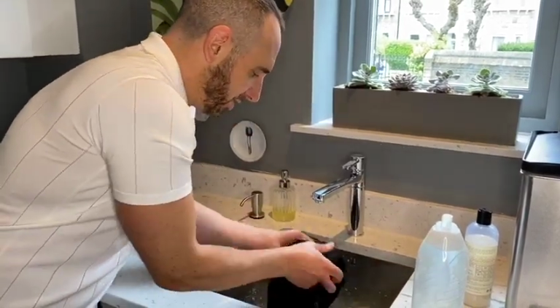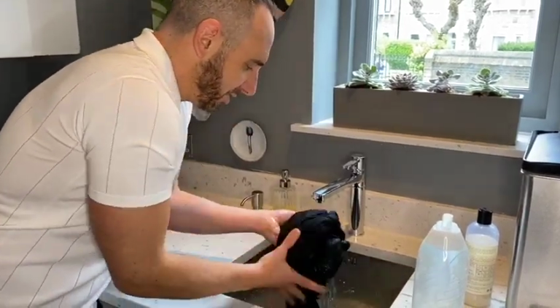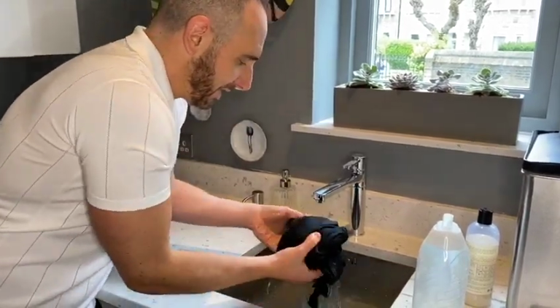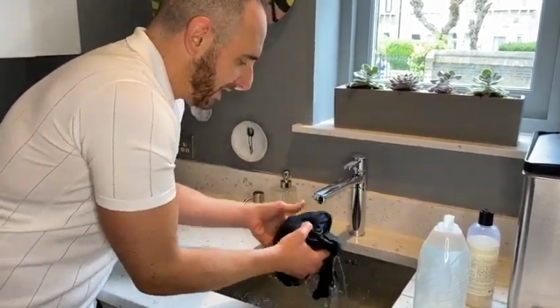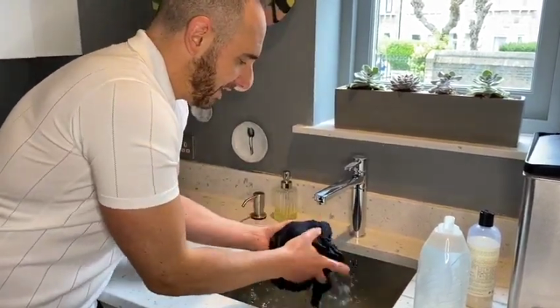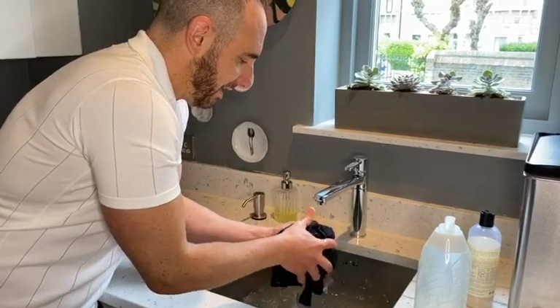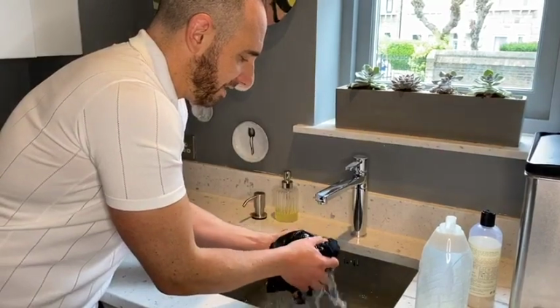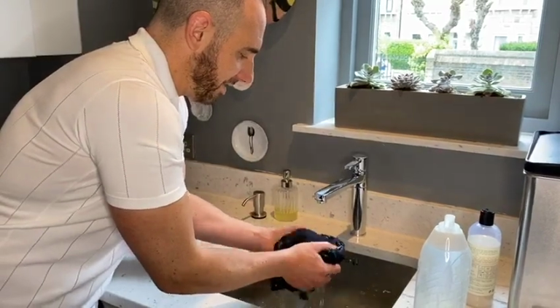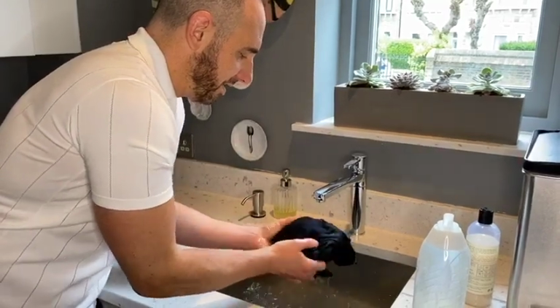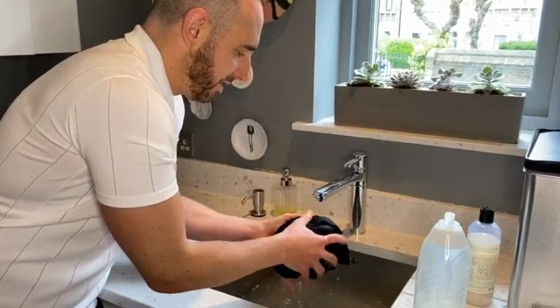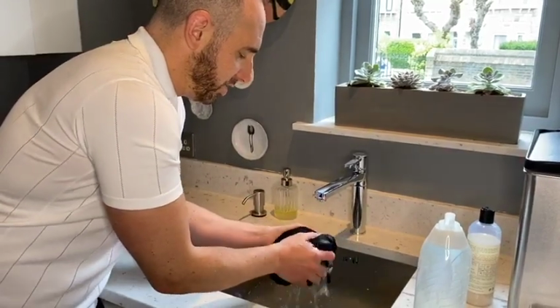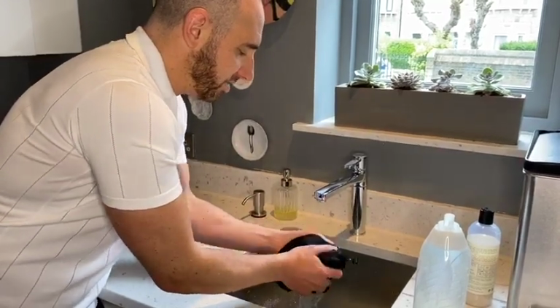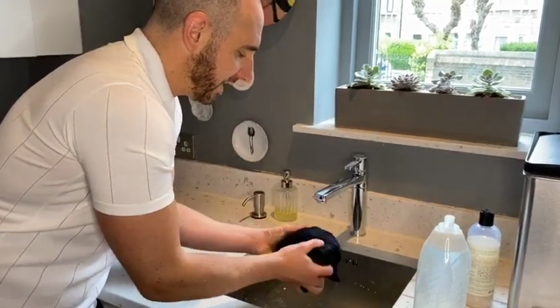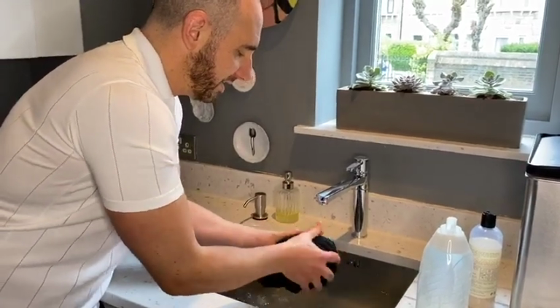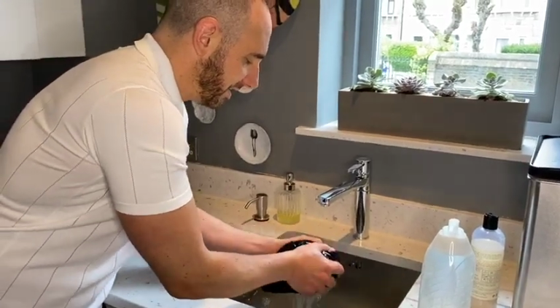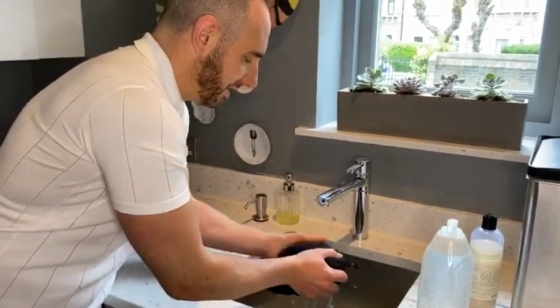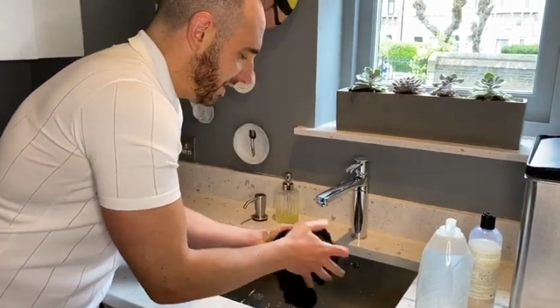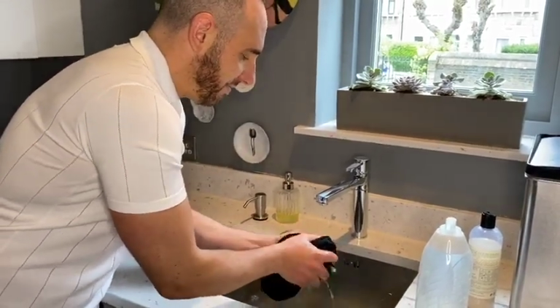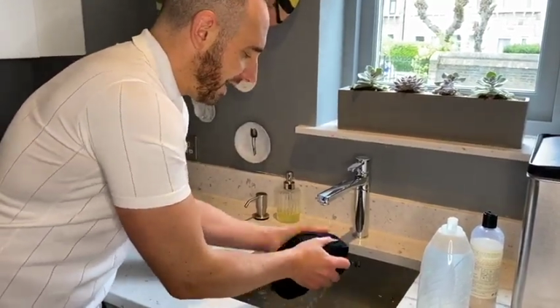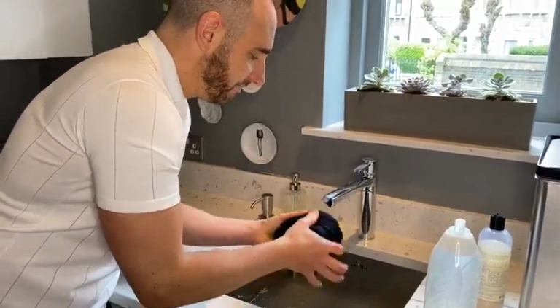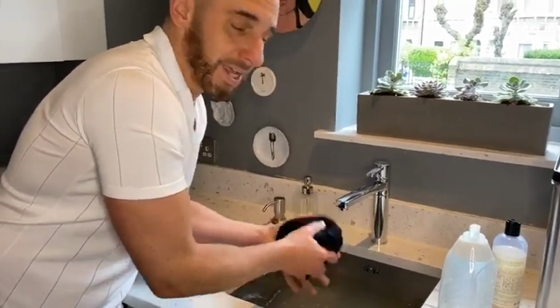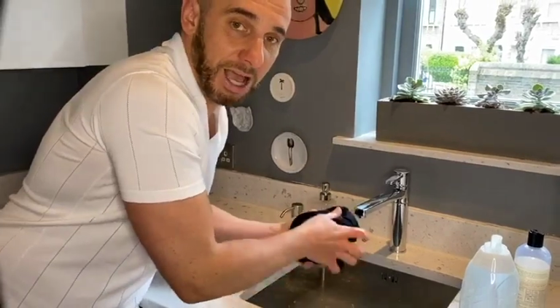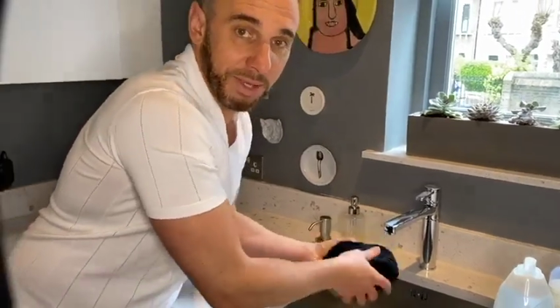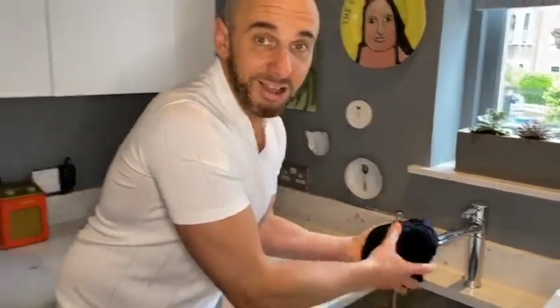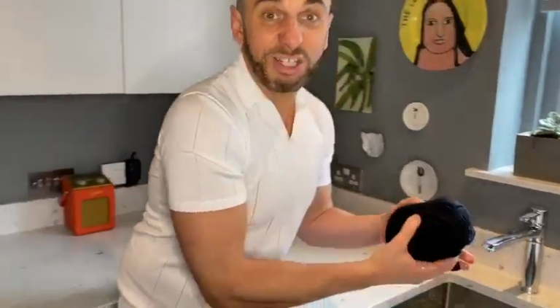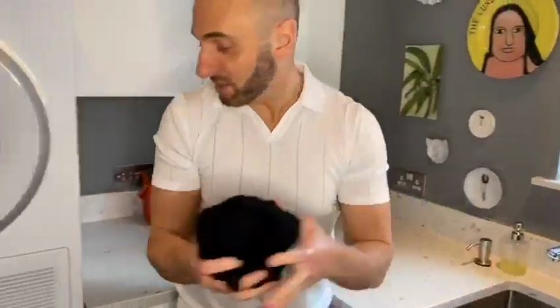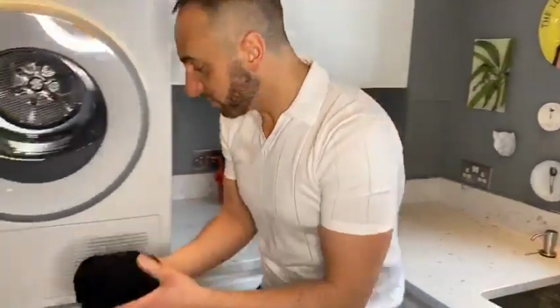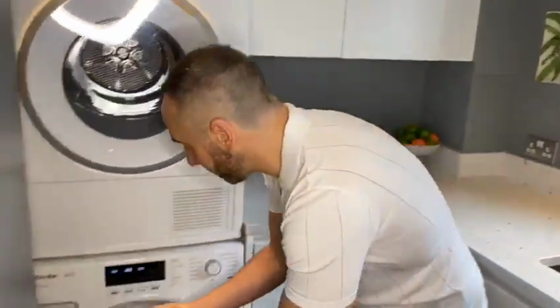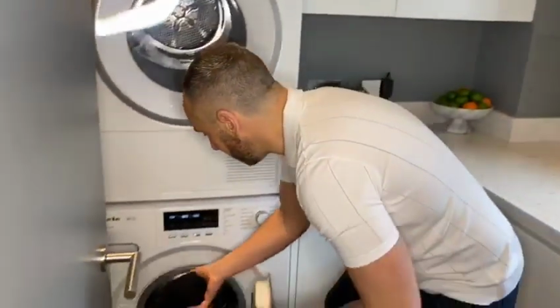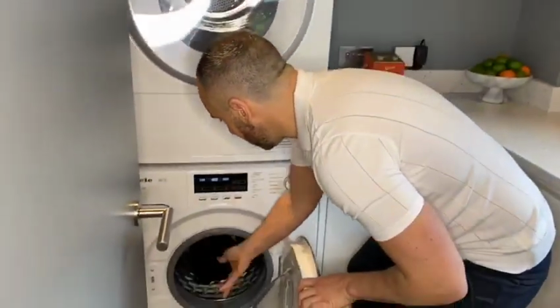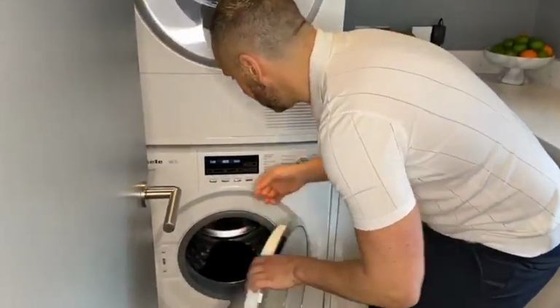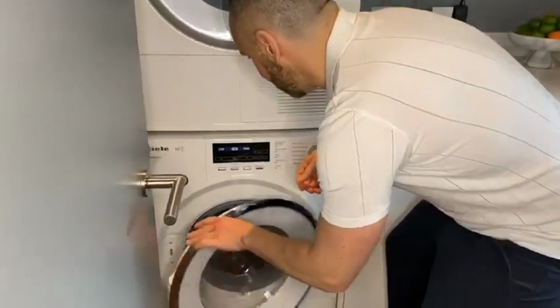So to do that, give it another gentle wring, and then pop it in on a spin cycle in the machine.